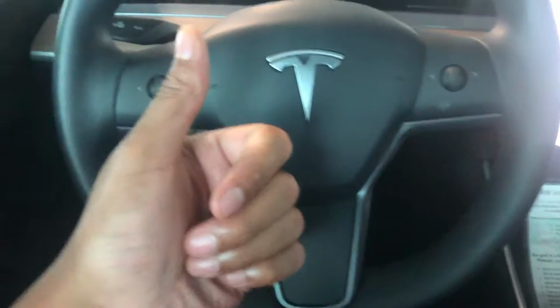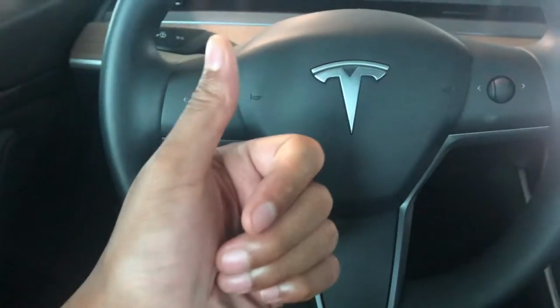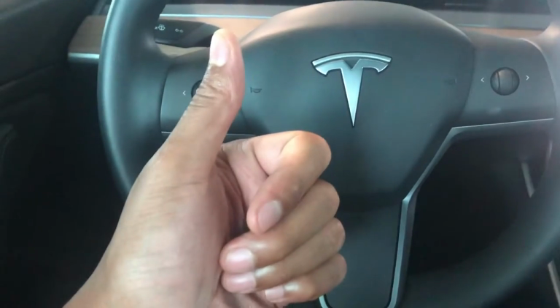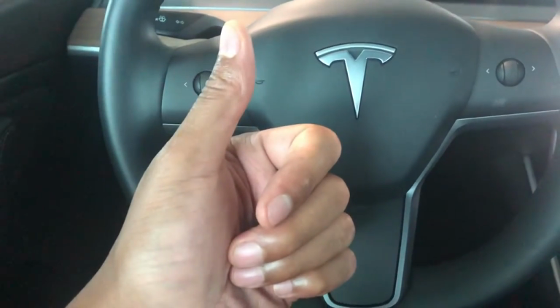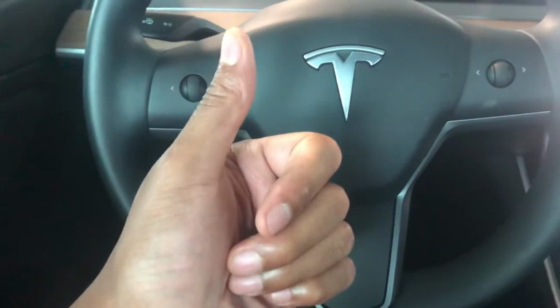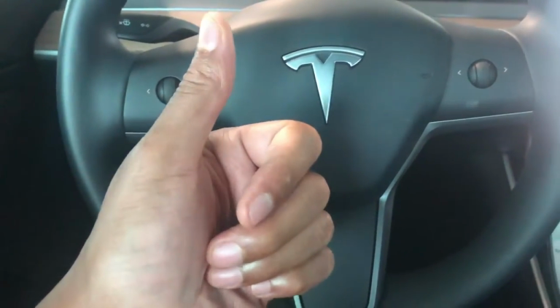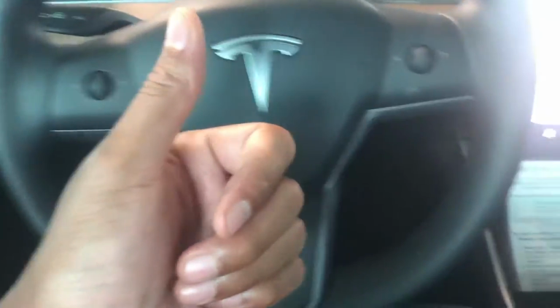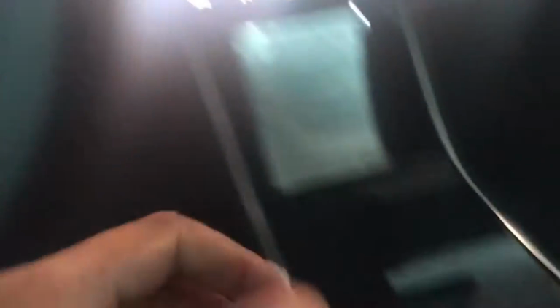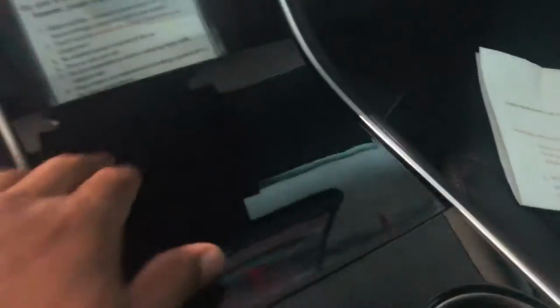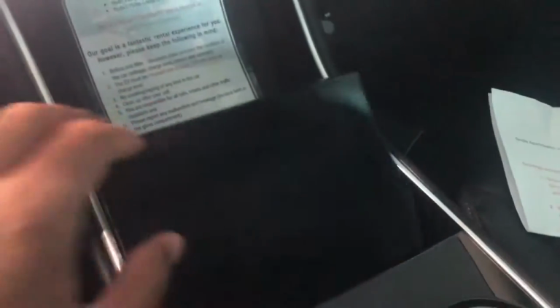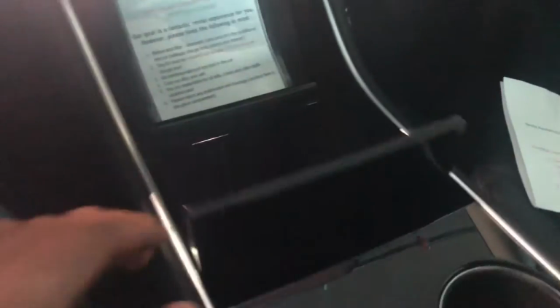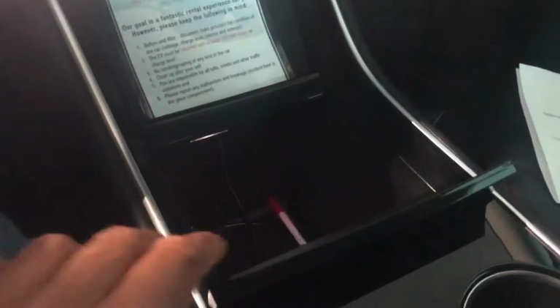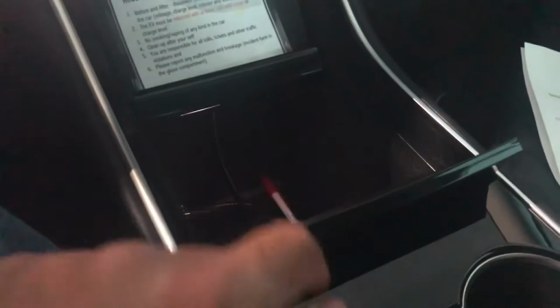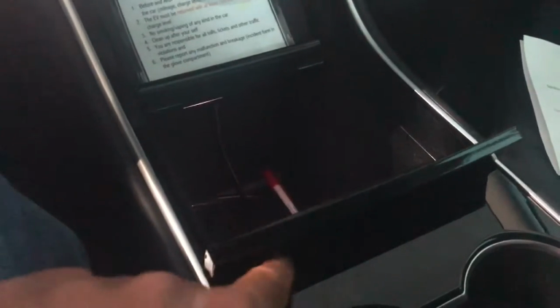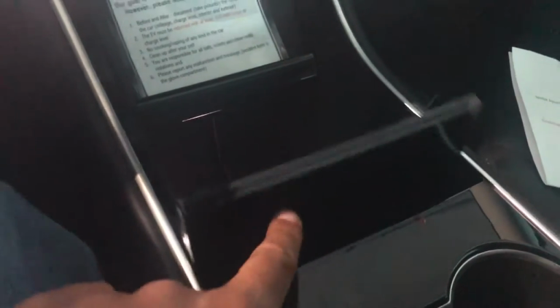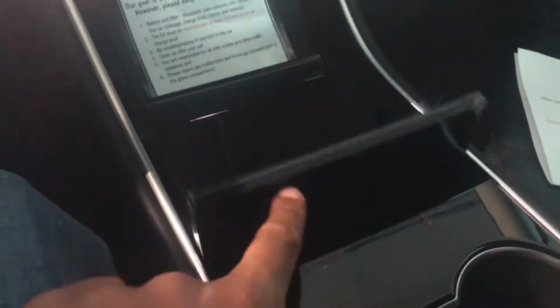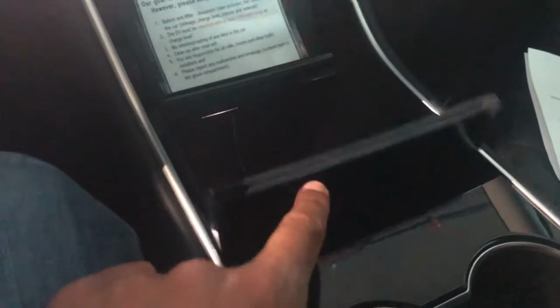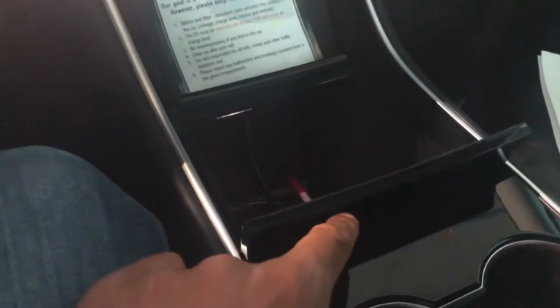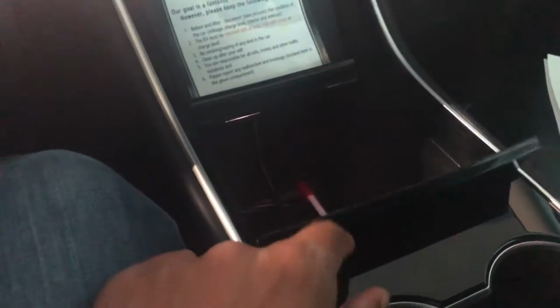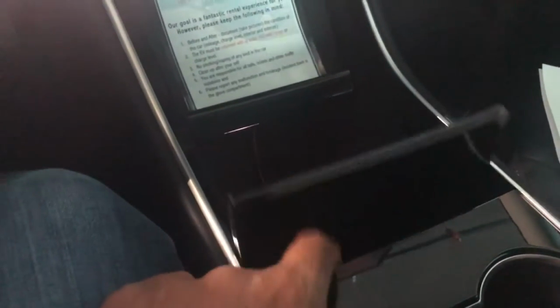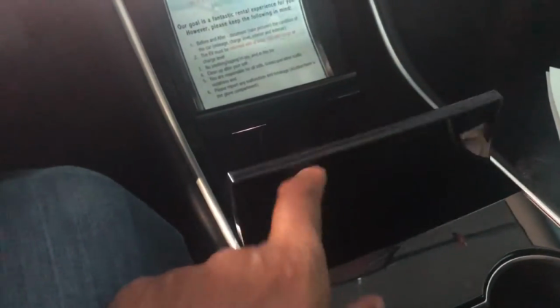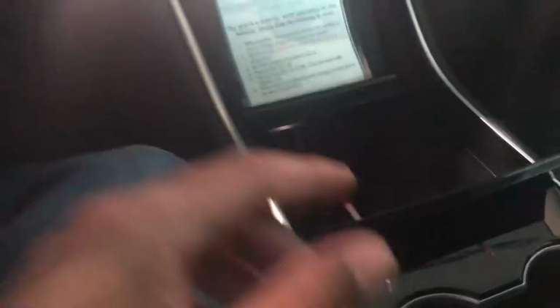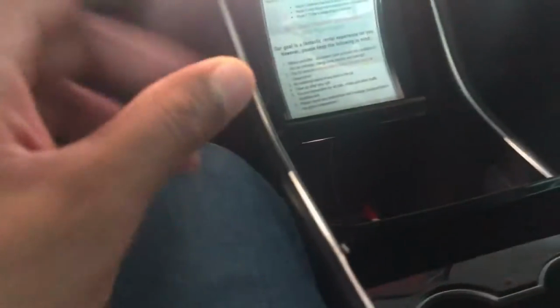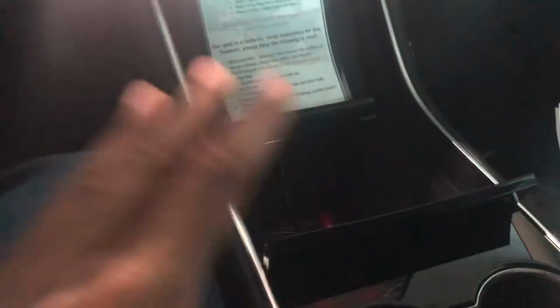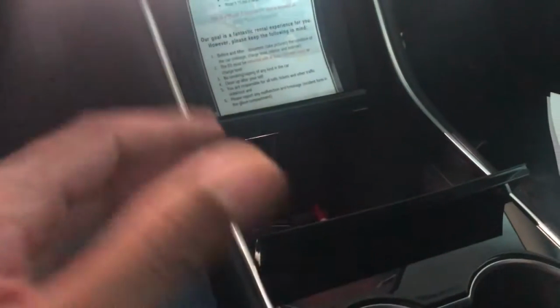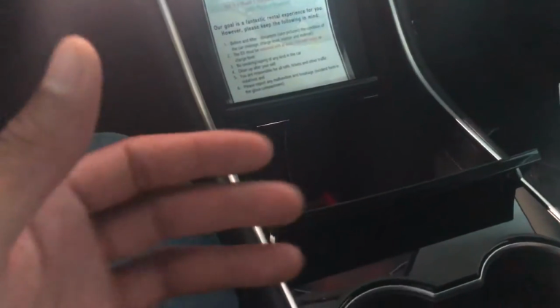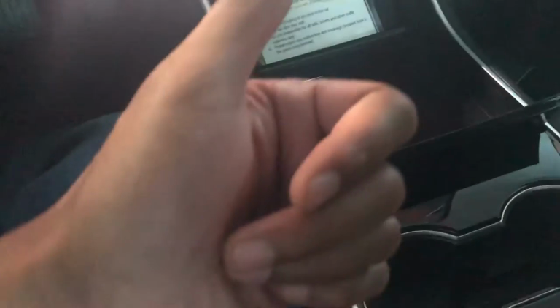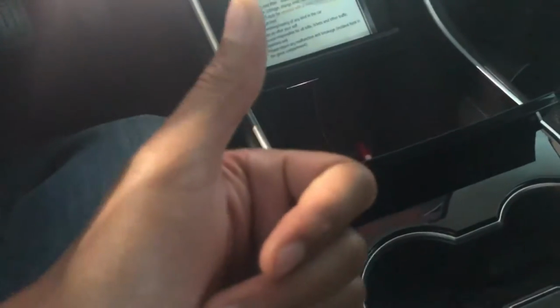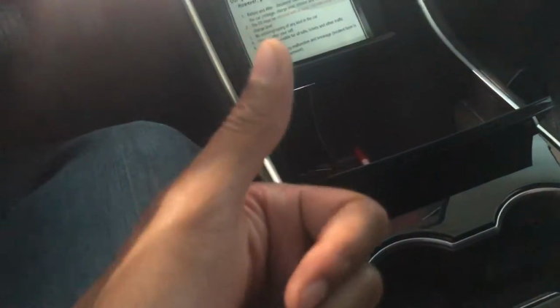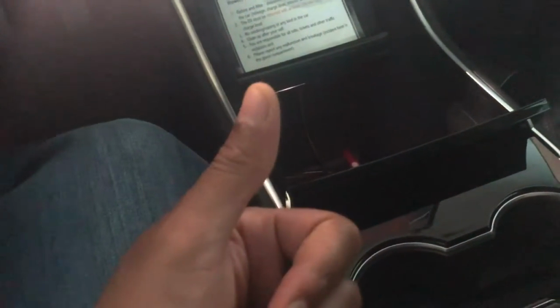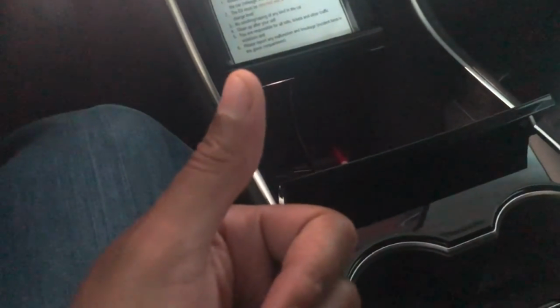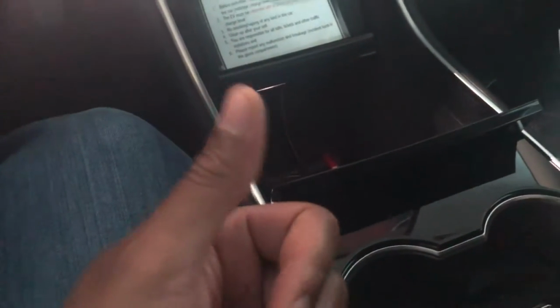I have a 2019 Tesla Model 3 and I'm going to show you how to shut this compartment right here — probably the most annoying feature in this vehicle. Can you also give me a thumbs up after I show you this? Thanks a lot.